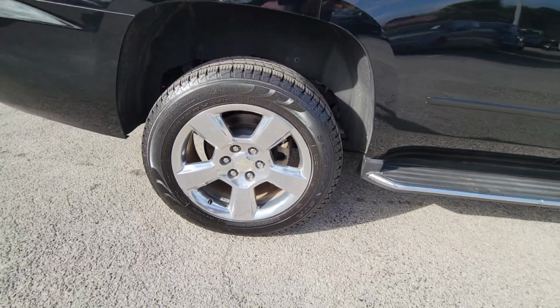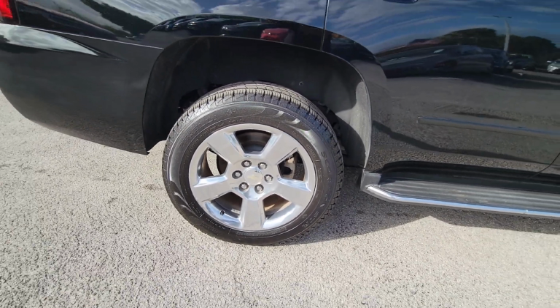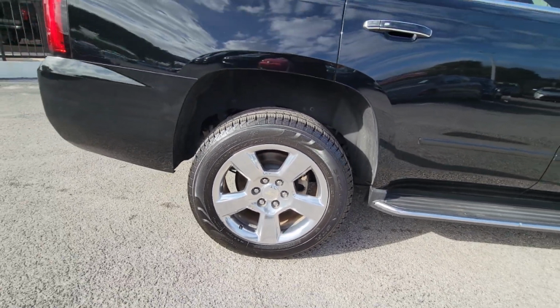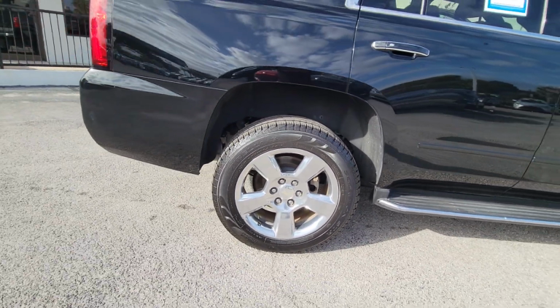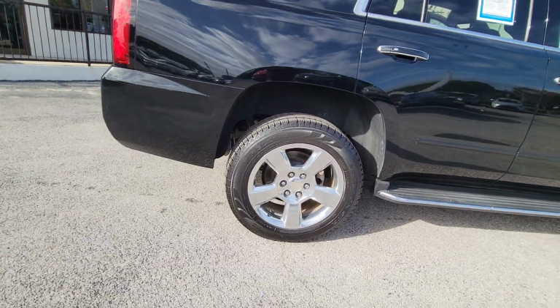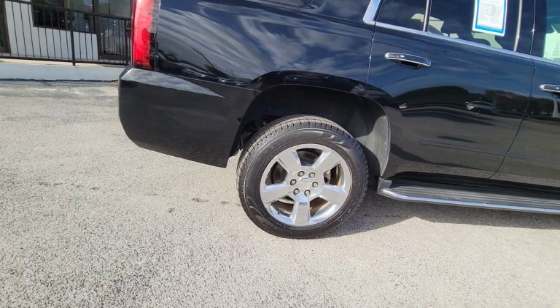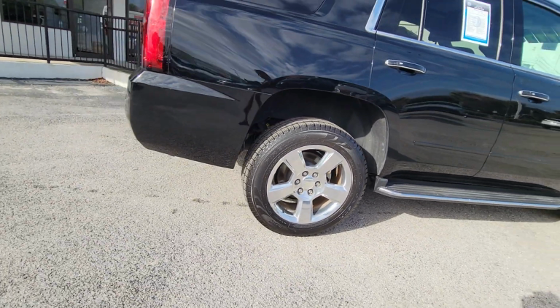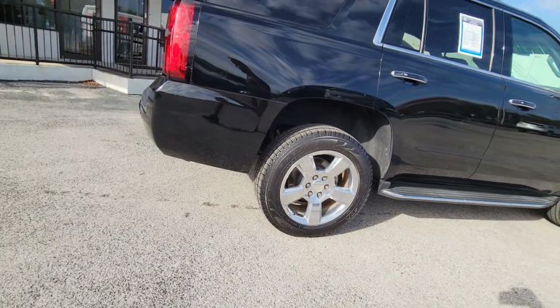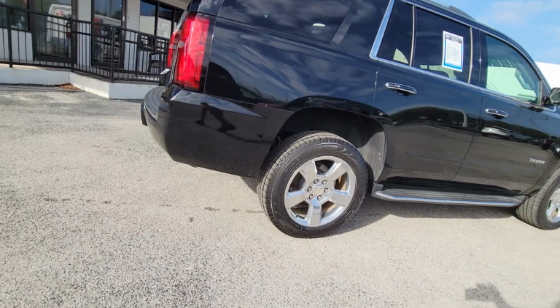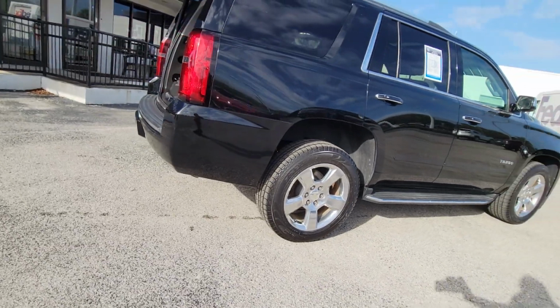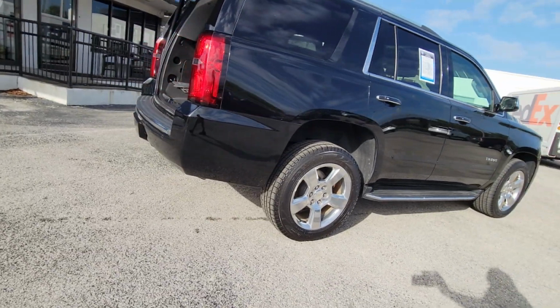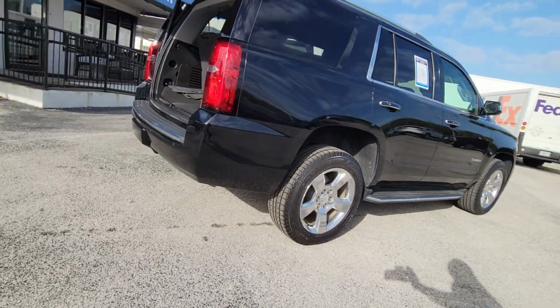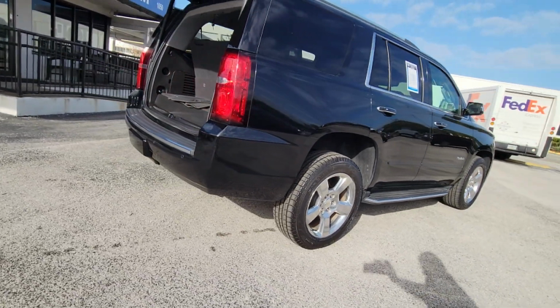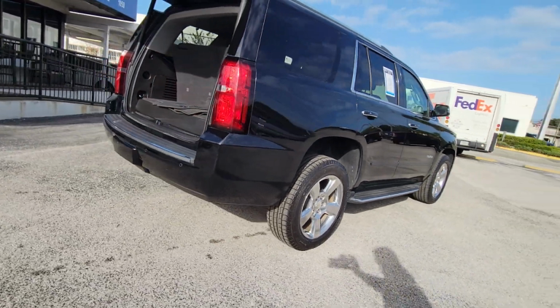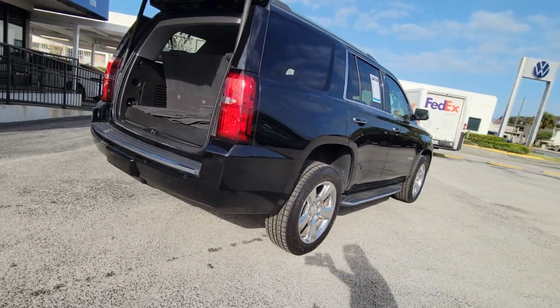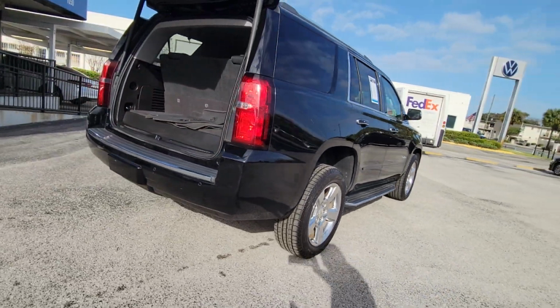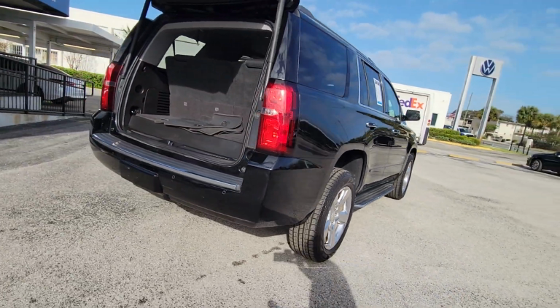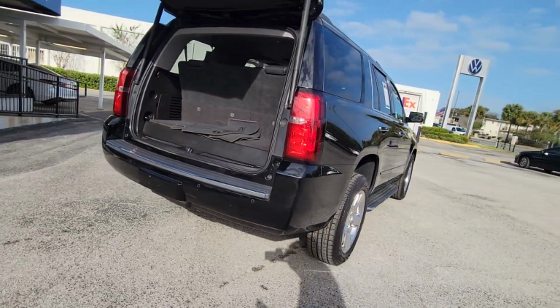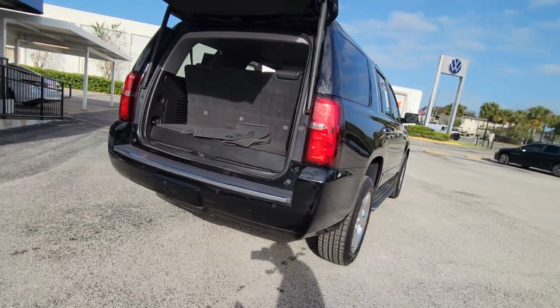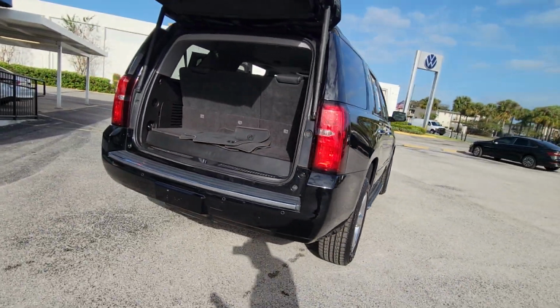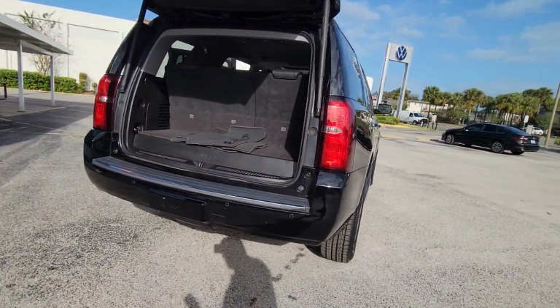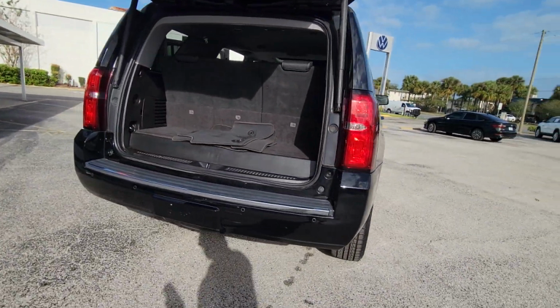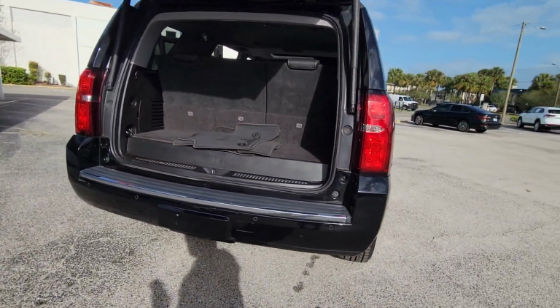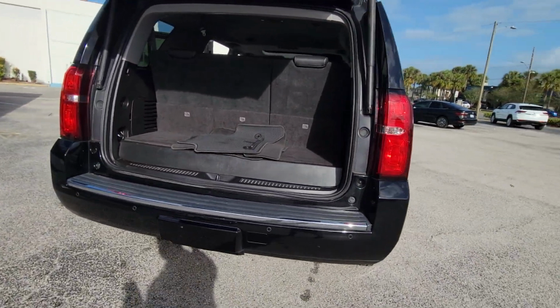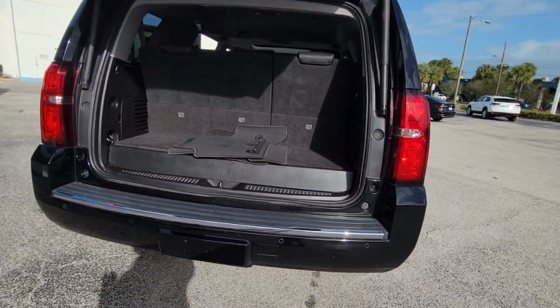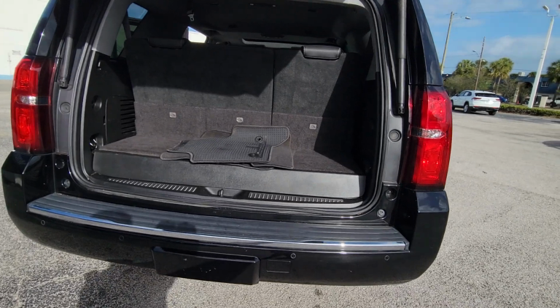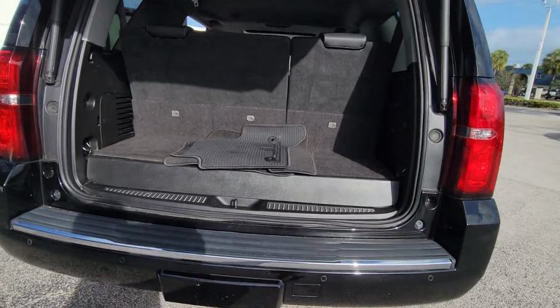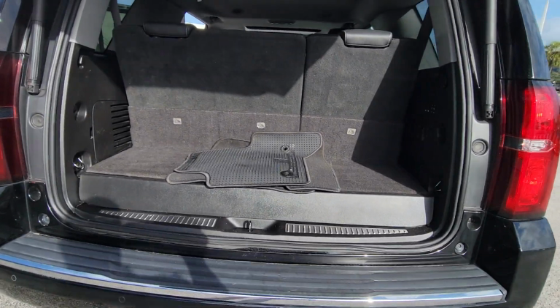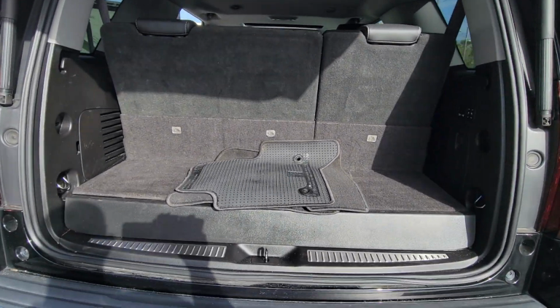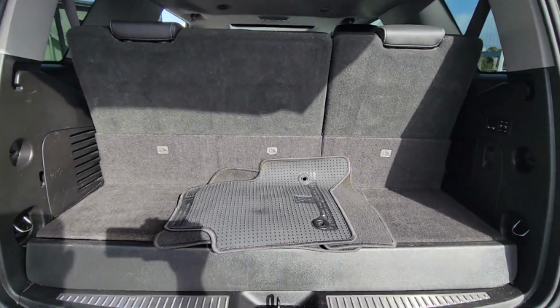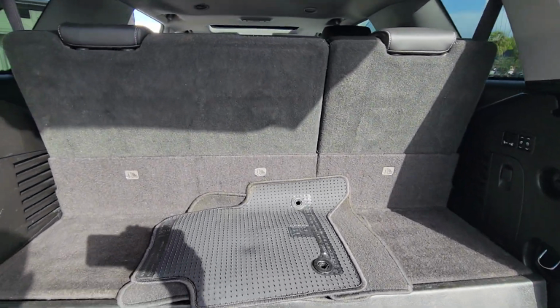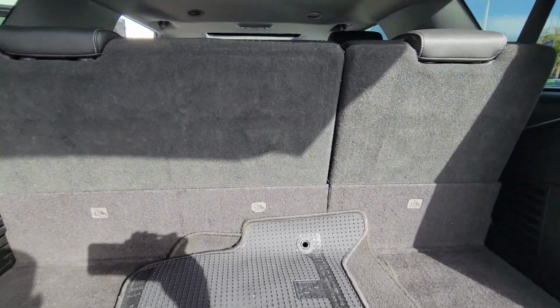Safe, stylish, comfortable, loaded with technology, powerful, and ready to handle any challenge. It inspires confidence at every turn.